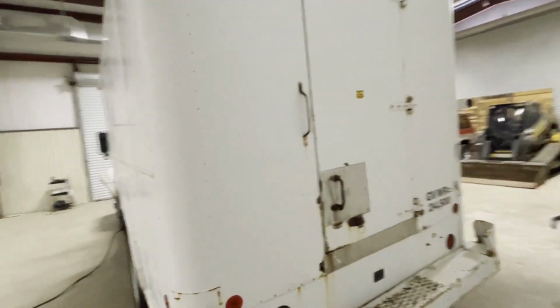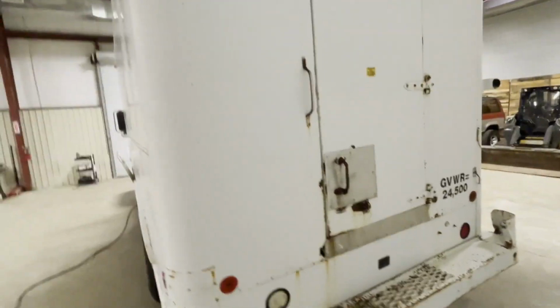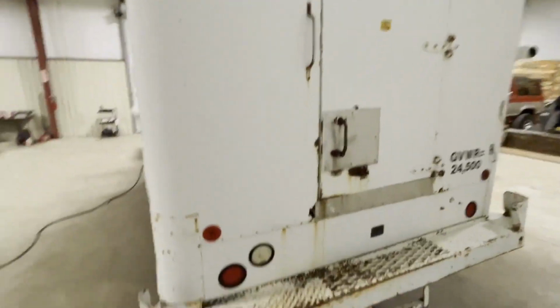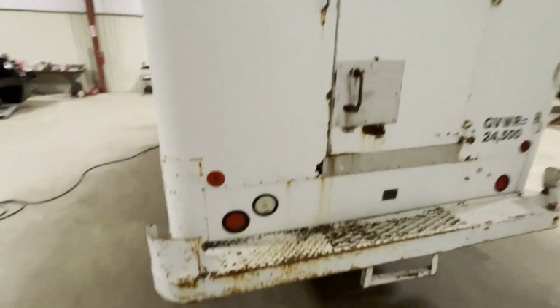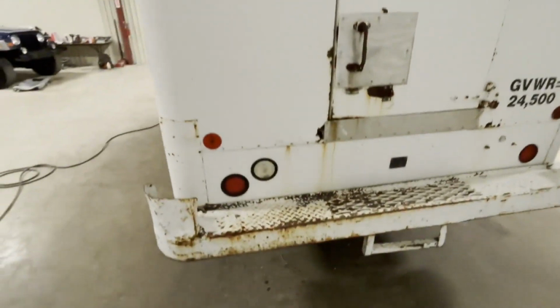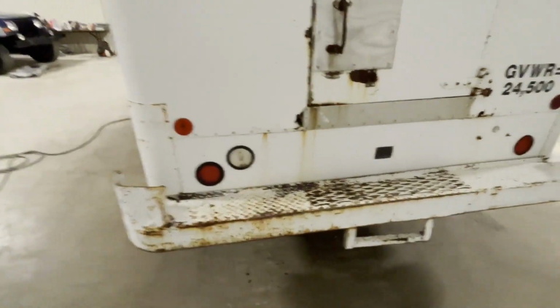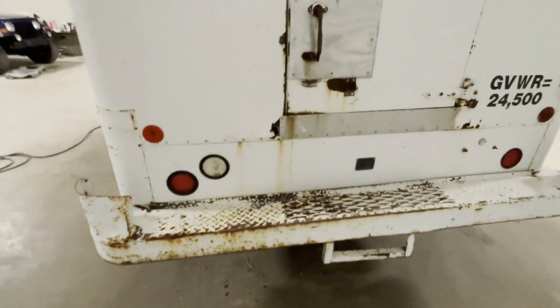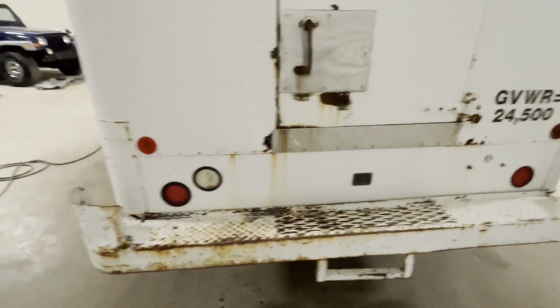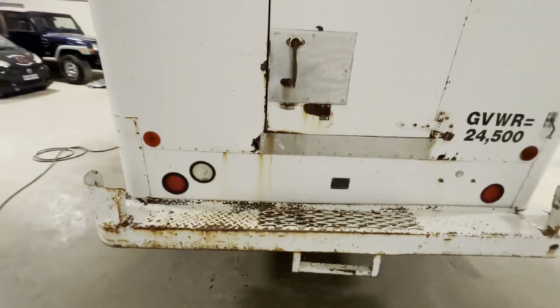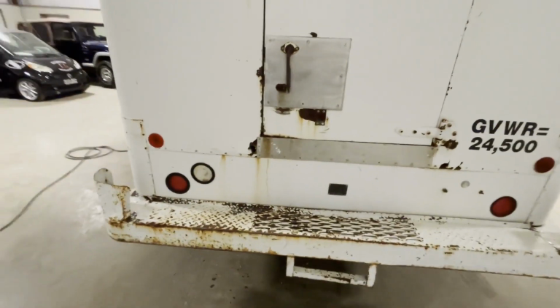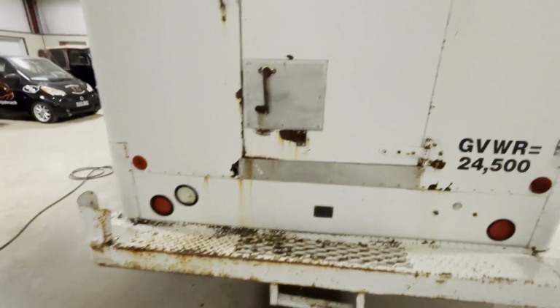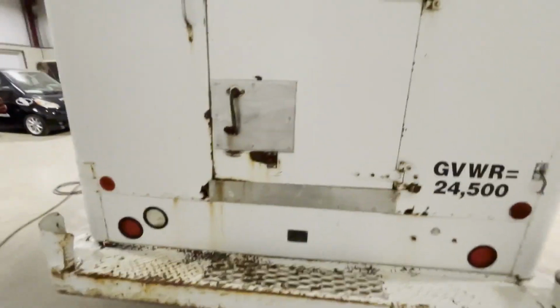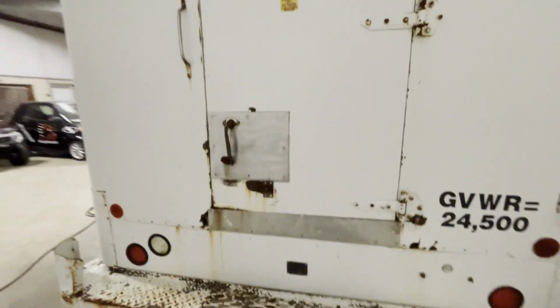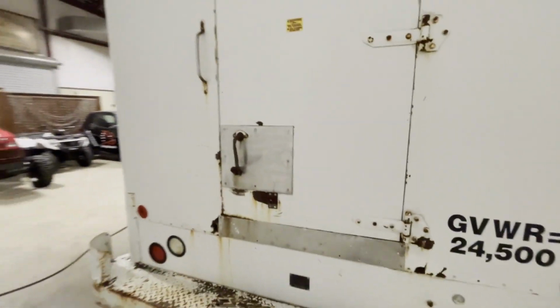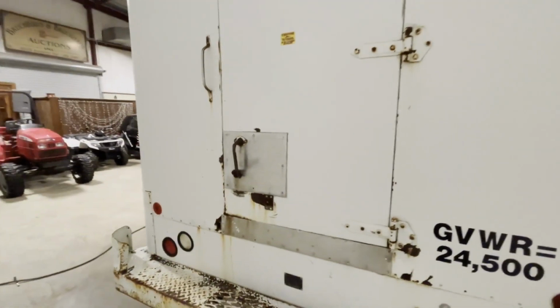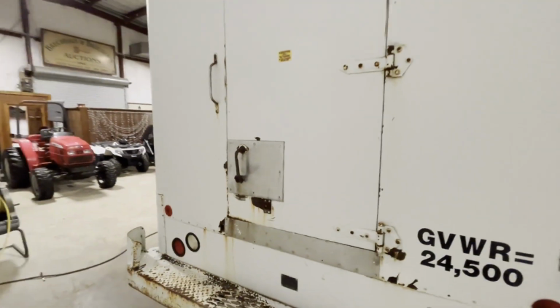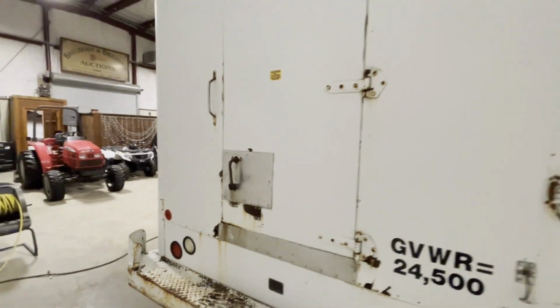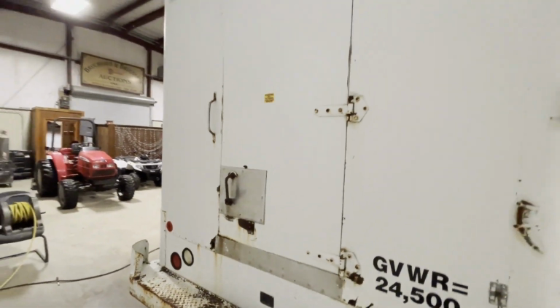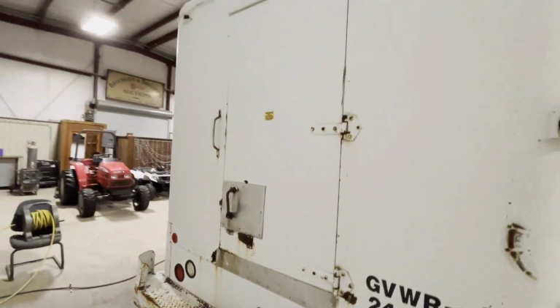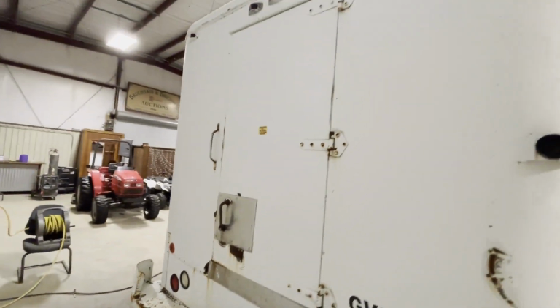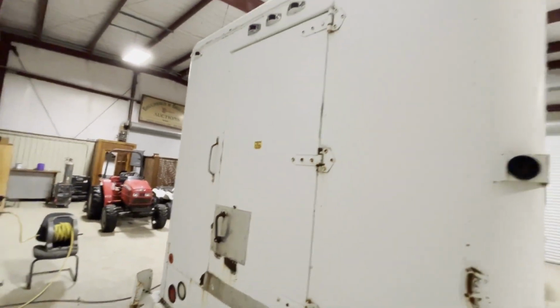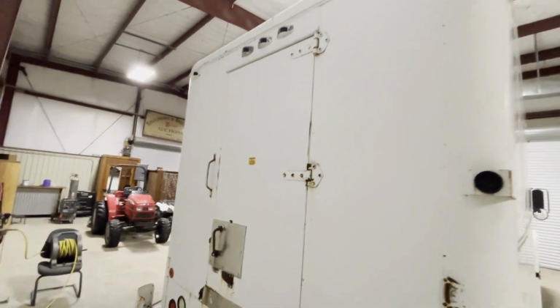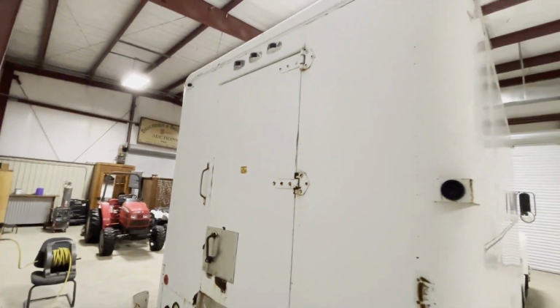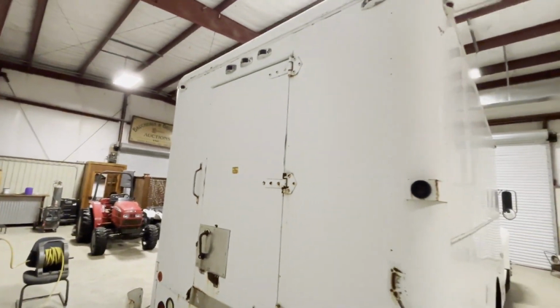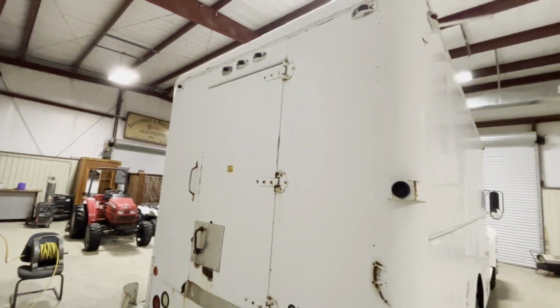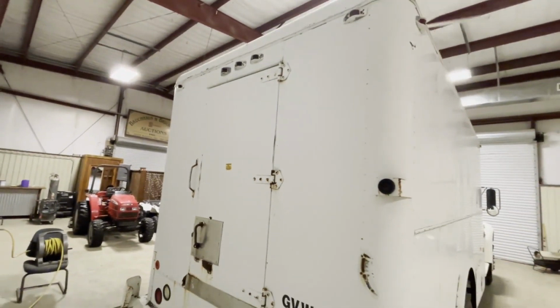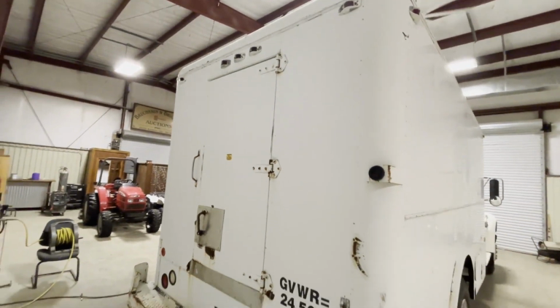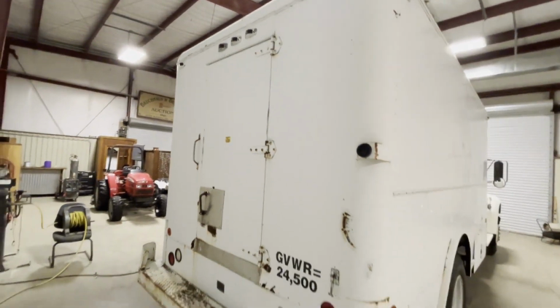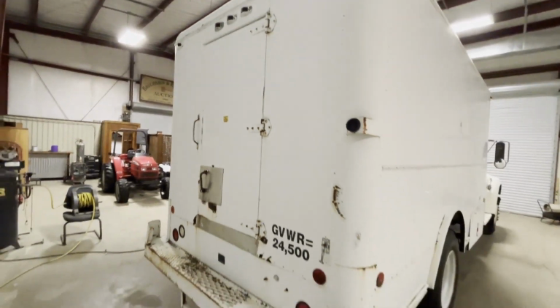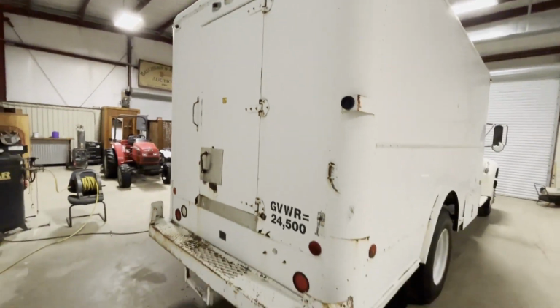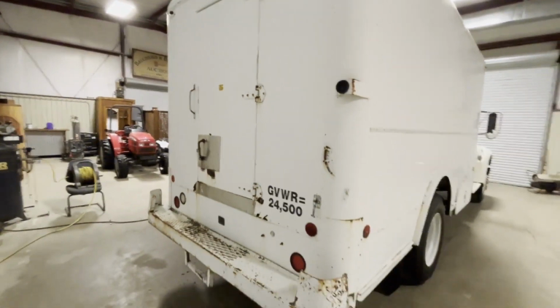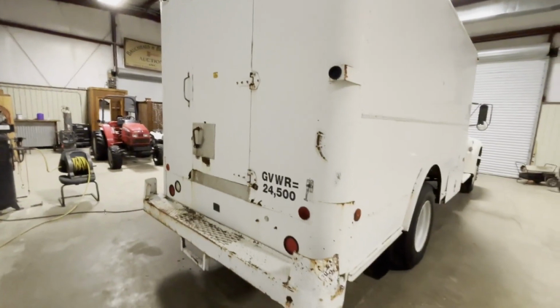On auction, you're going to find this 1995 Ford F800 refrigerated box truck coming to Southwest Louisiana. Auction time — come take a walk. Thank you.